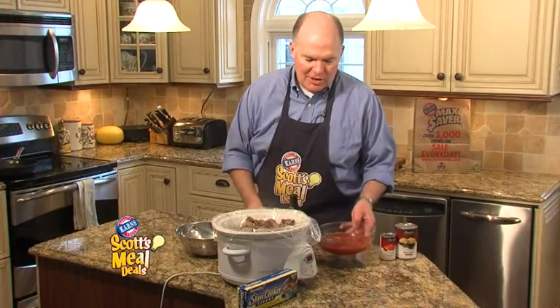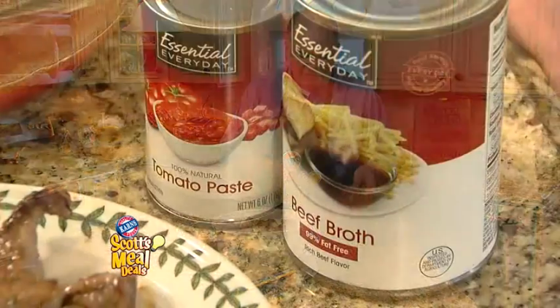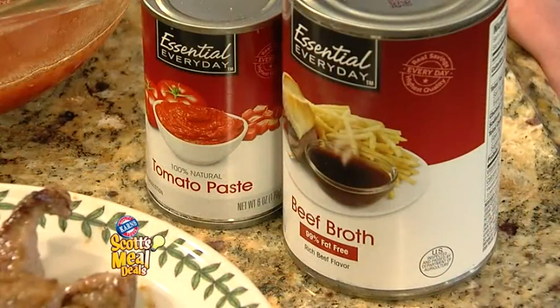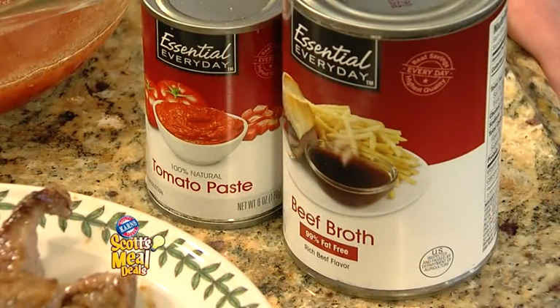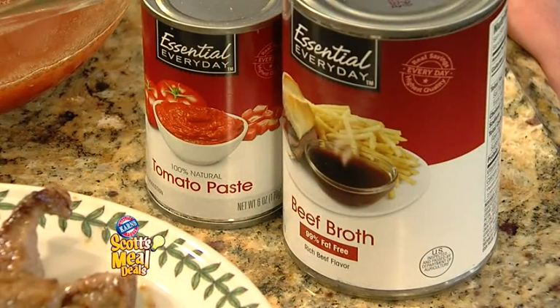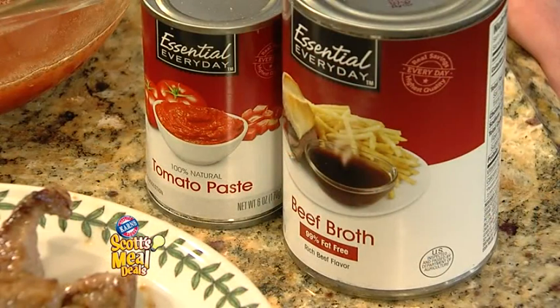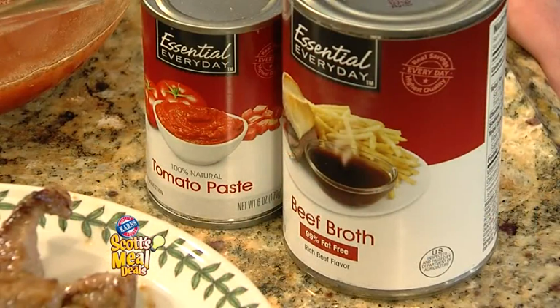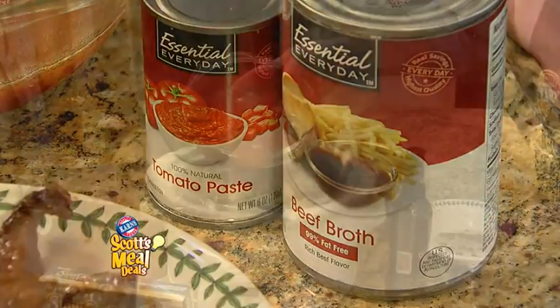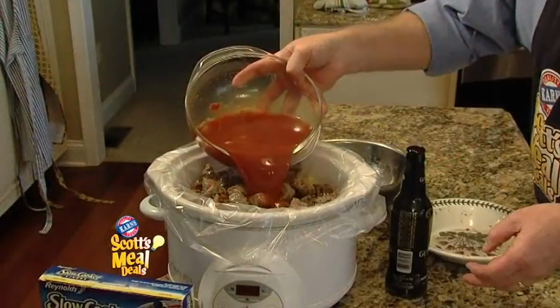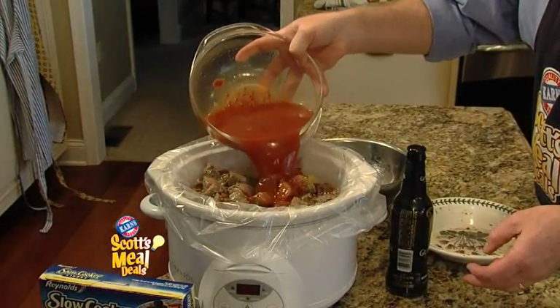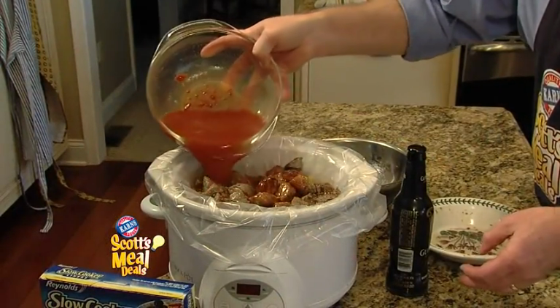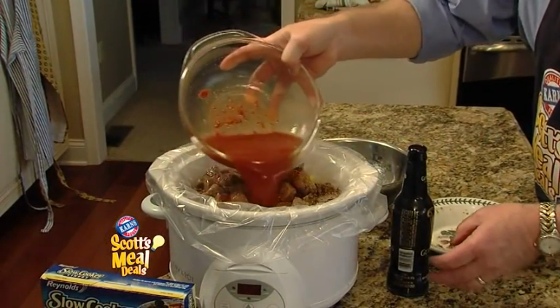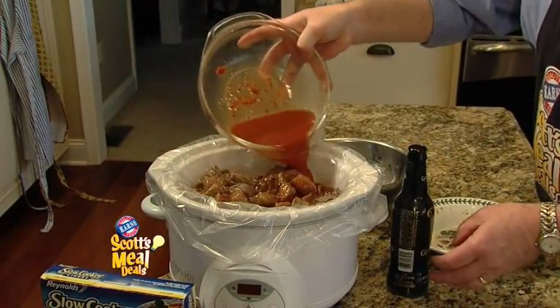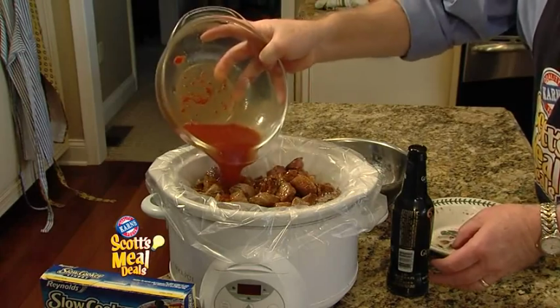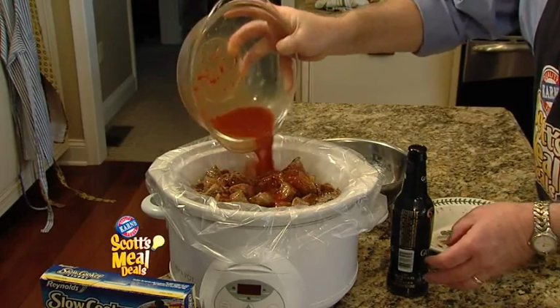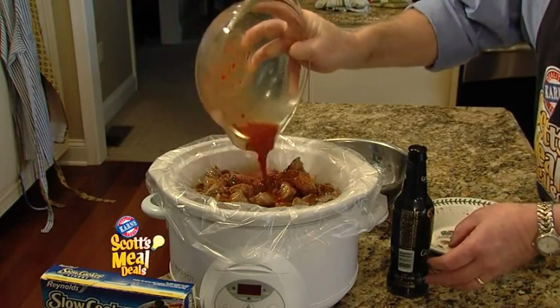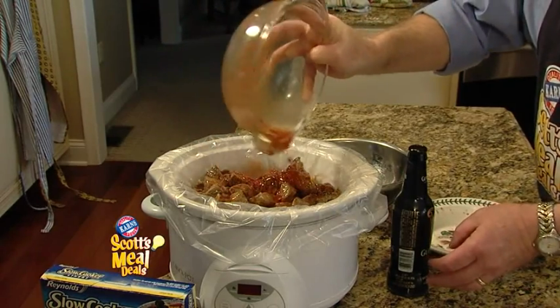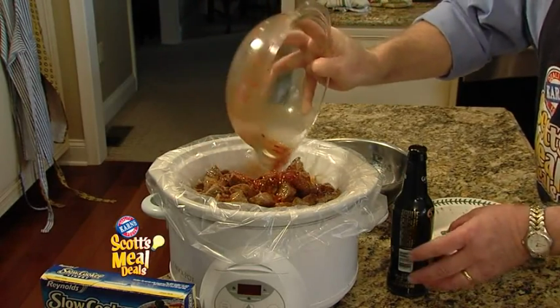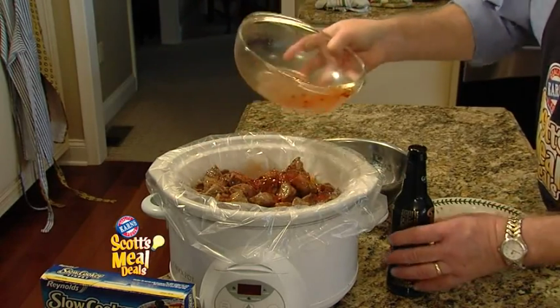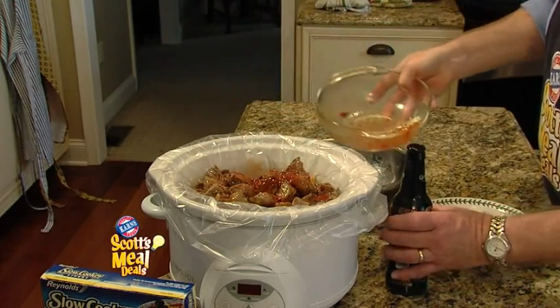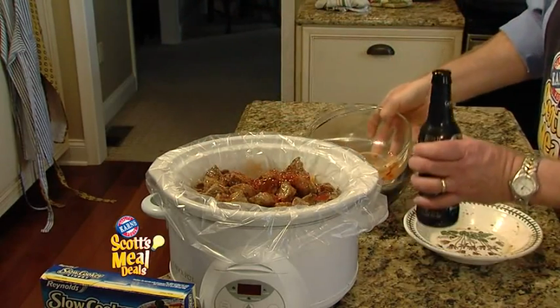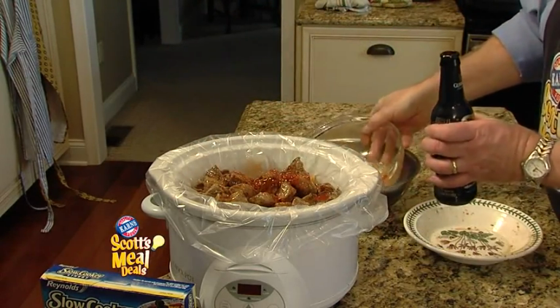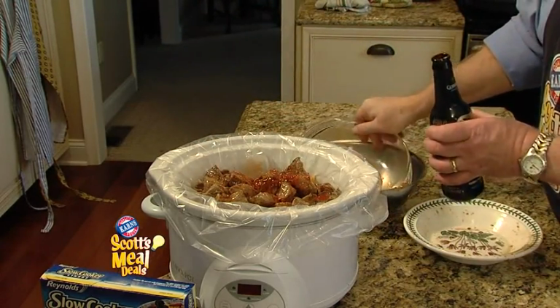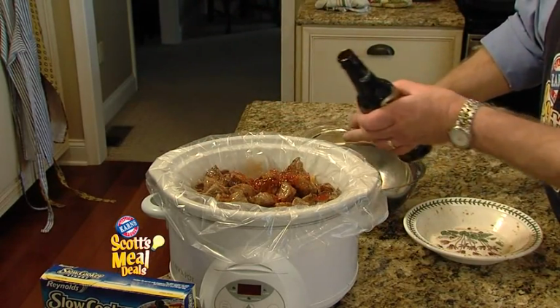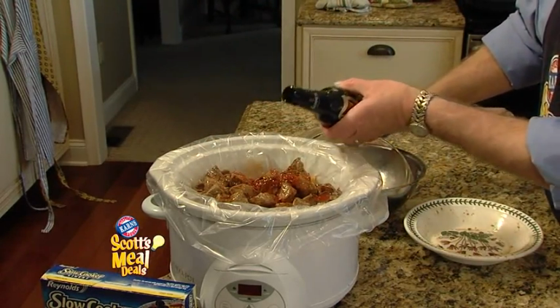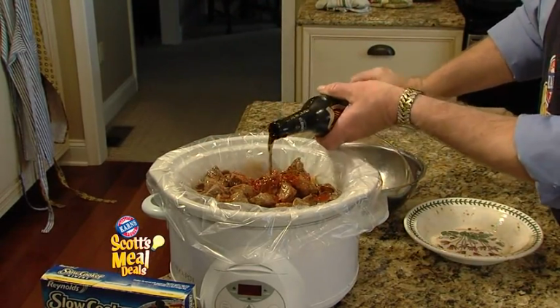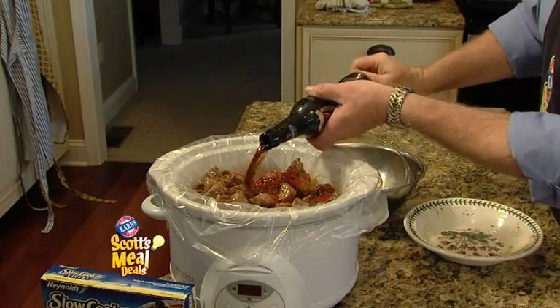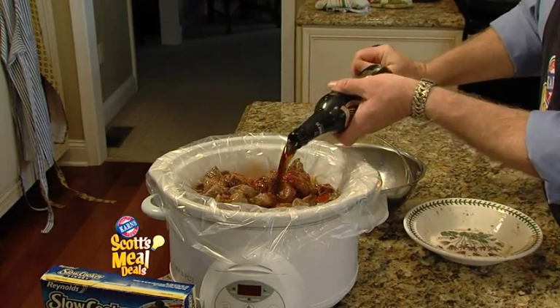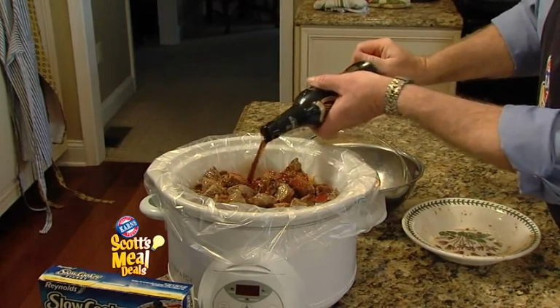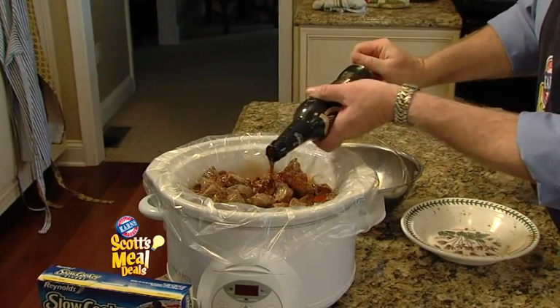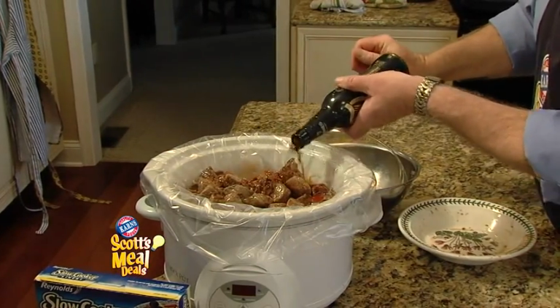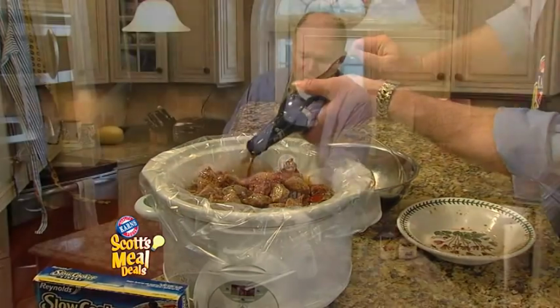A can of beef broth and tomato paste — I mixed that well together. We're just going to pour that over the top of the potatoes, onions, and the beef. And then, of course, it's not Irish stew without one bottle of your favorite Irish beer on top of that.